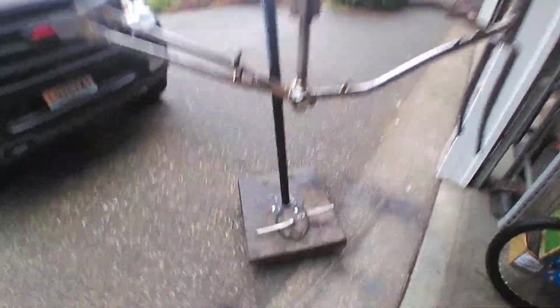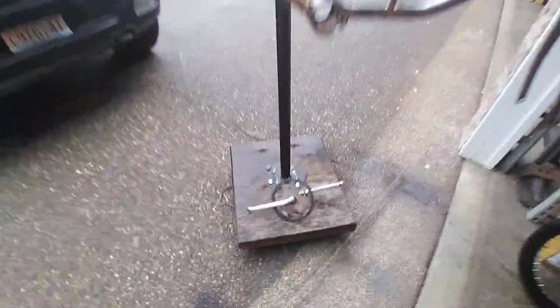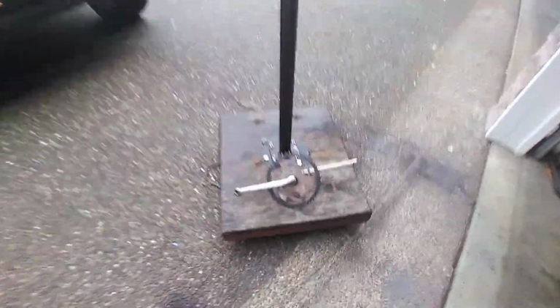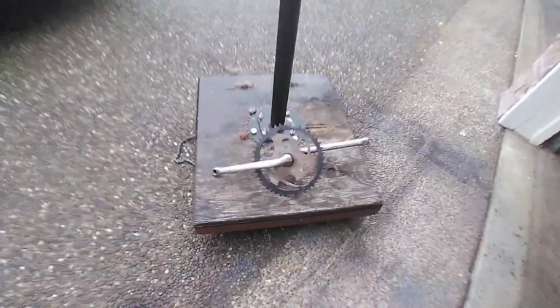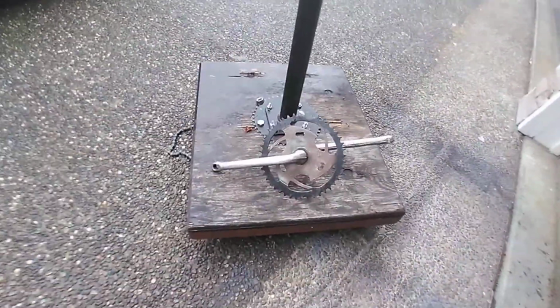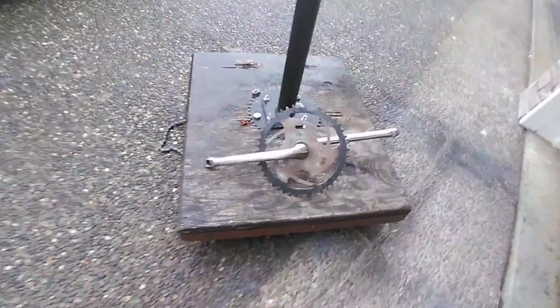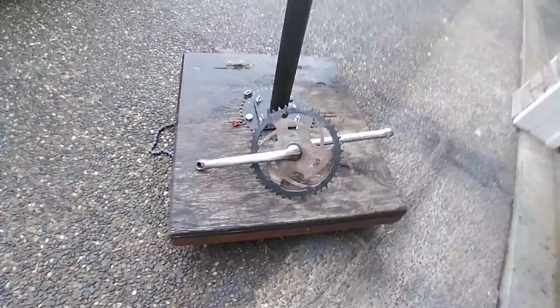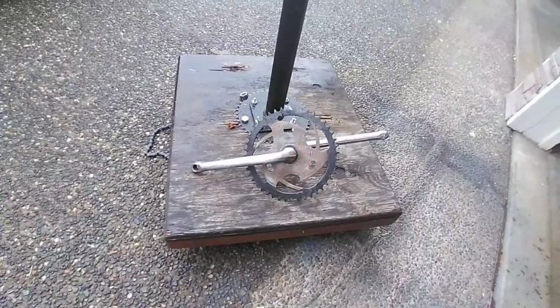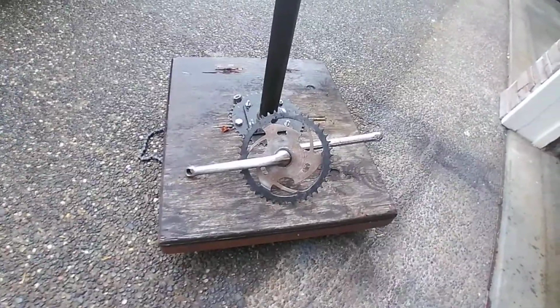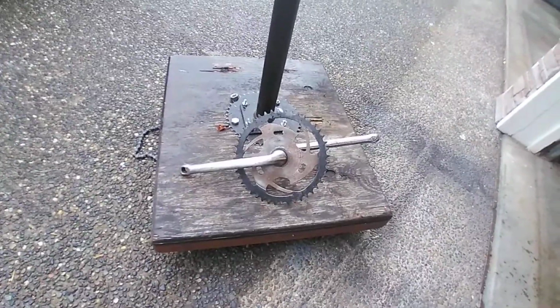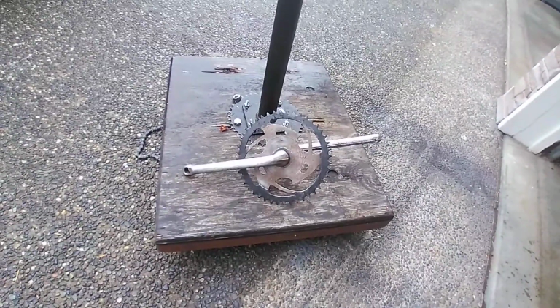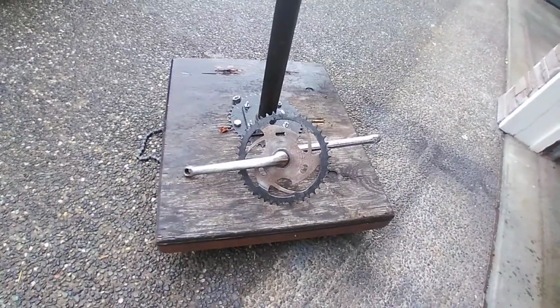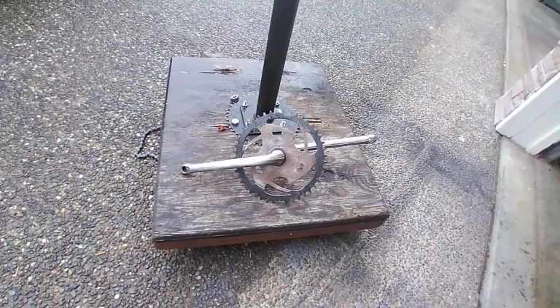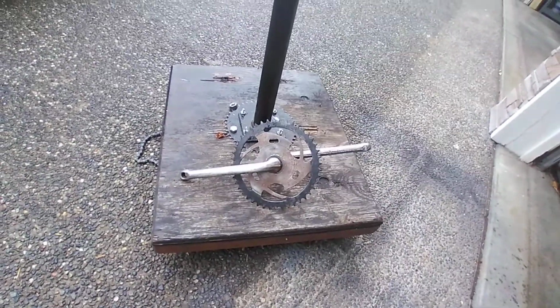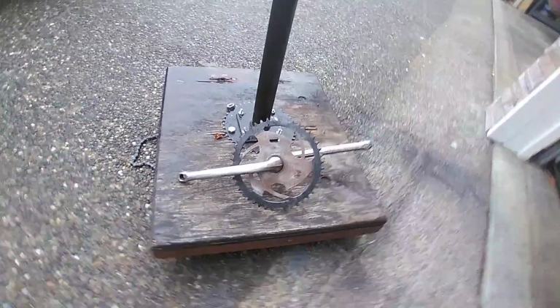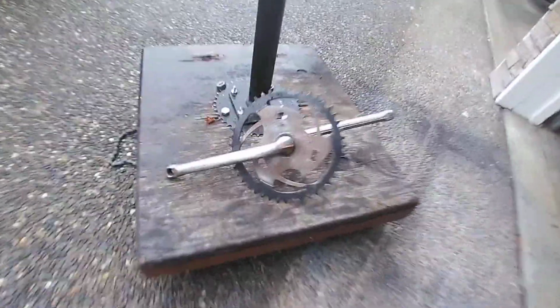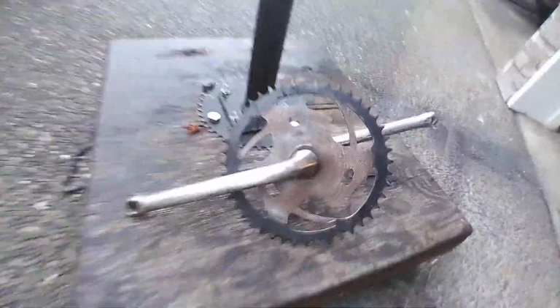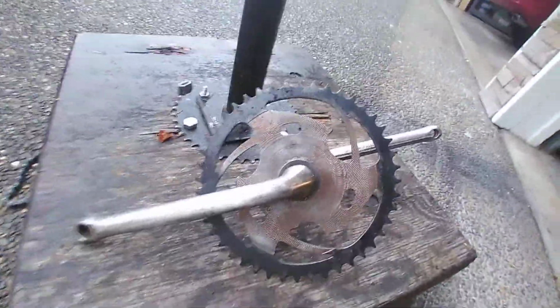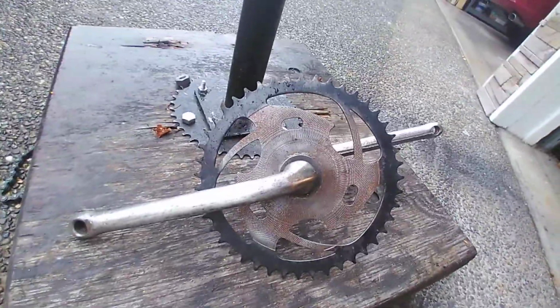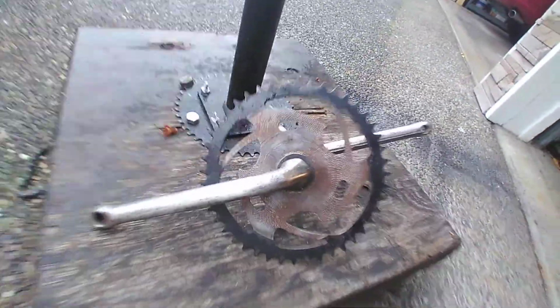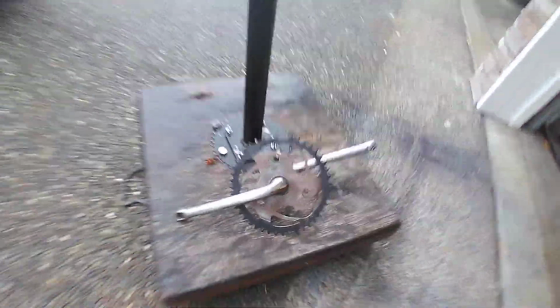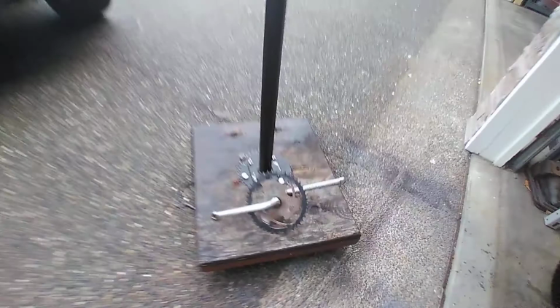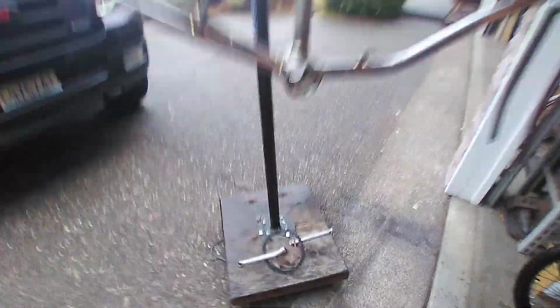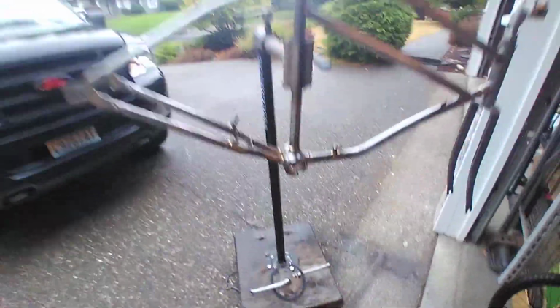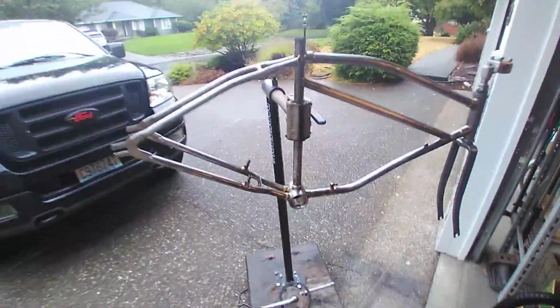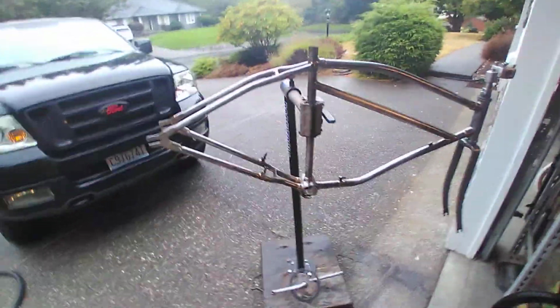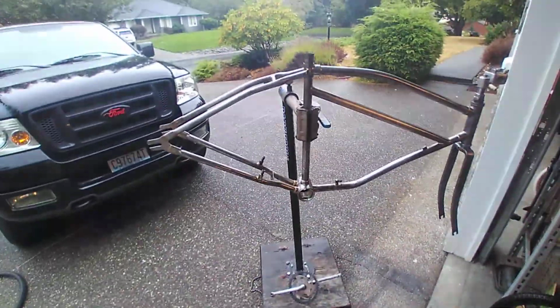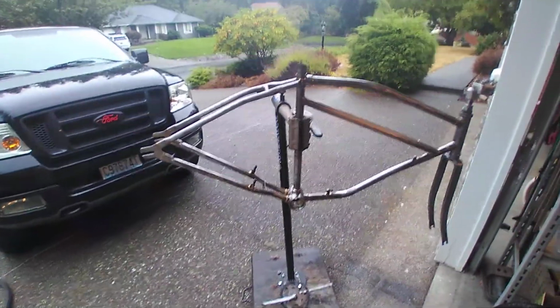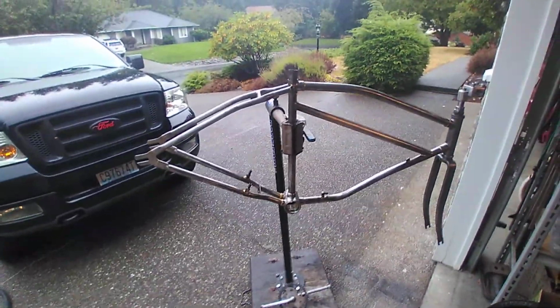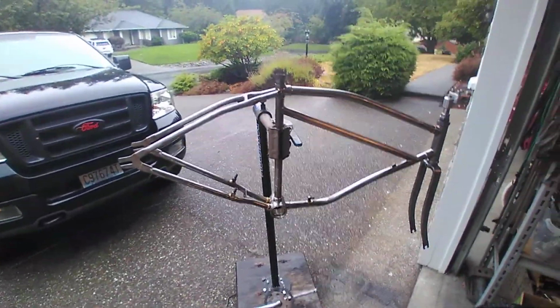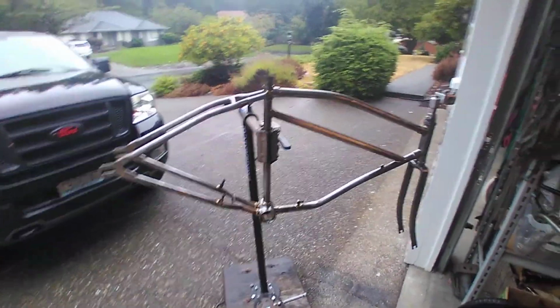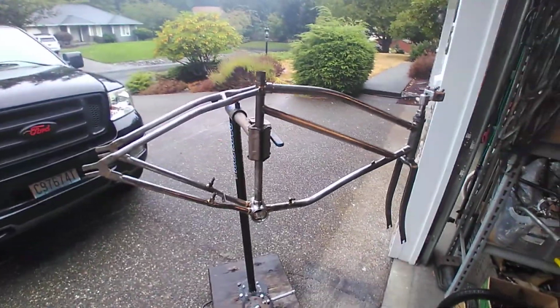Got the crank right there — going in with the one piece. It's a 175 arm with the funky chain ring. All right, more to follow on the Worksman.